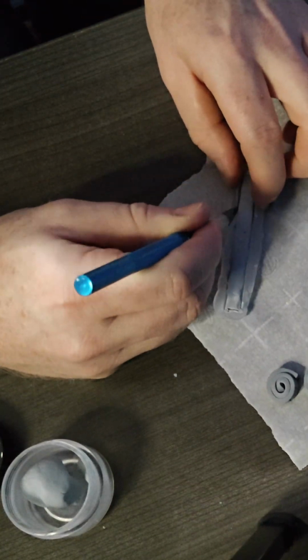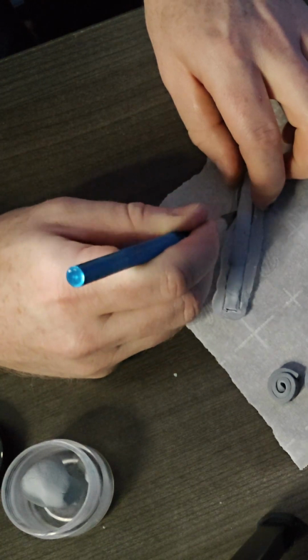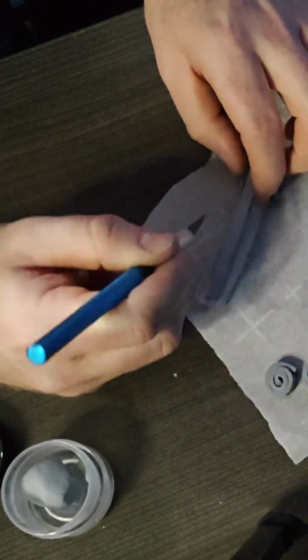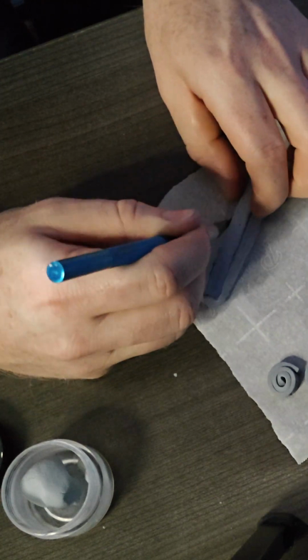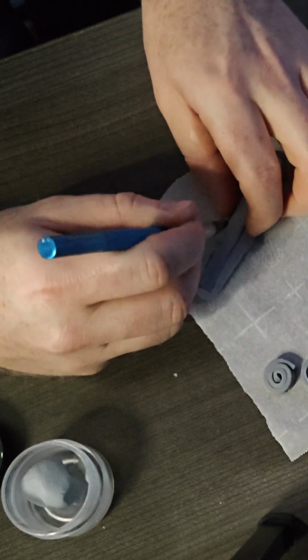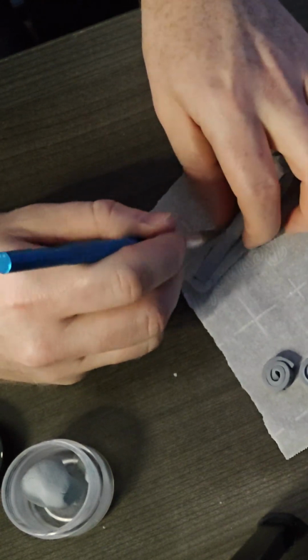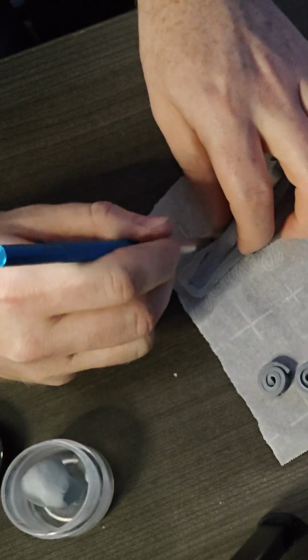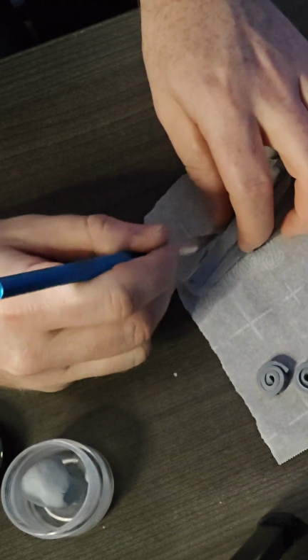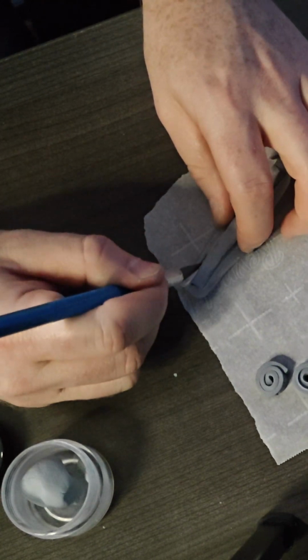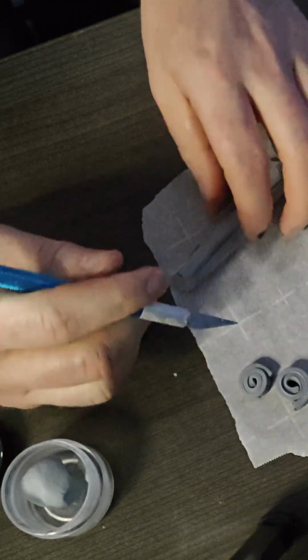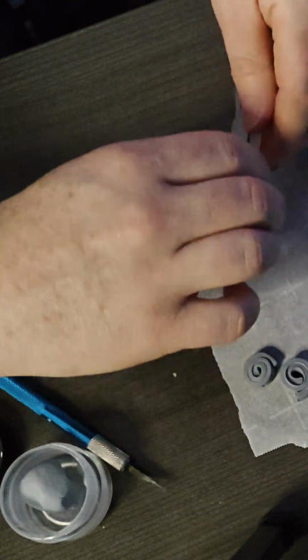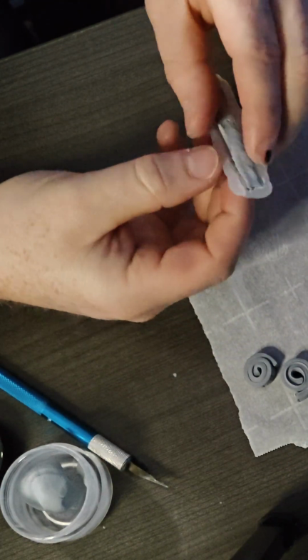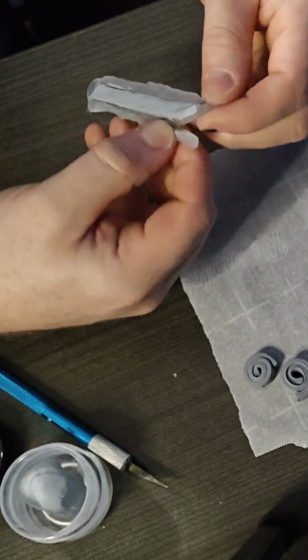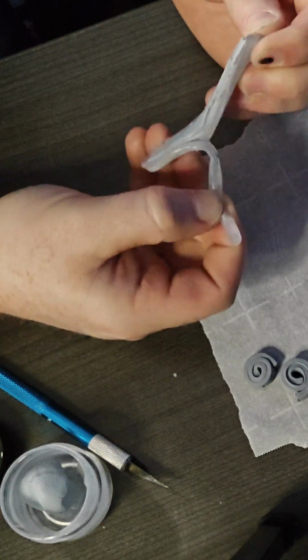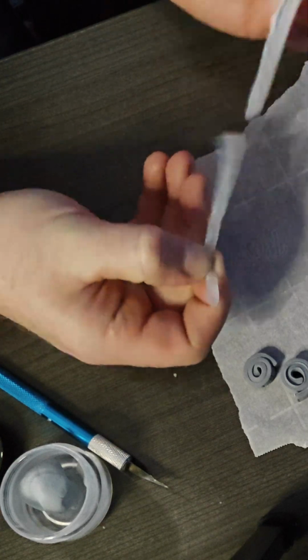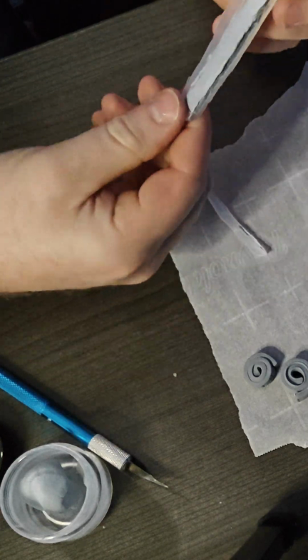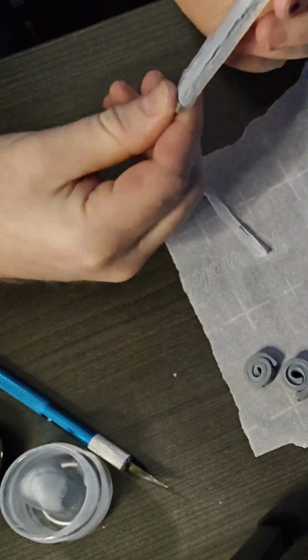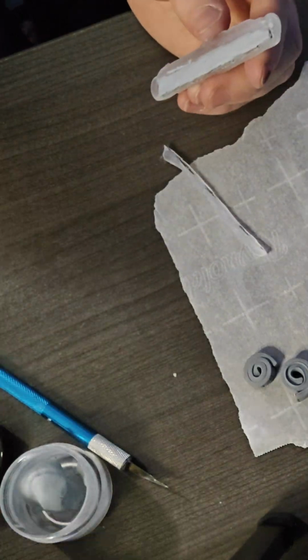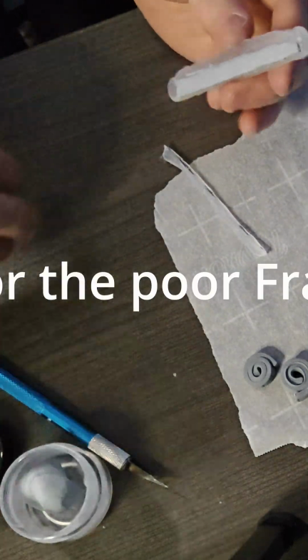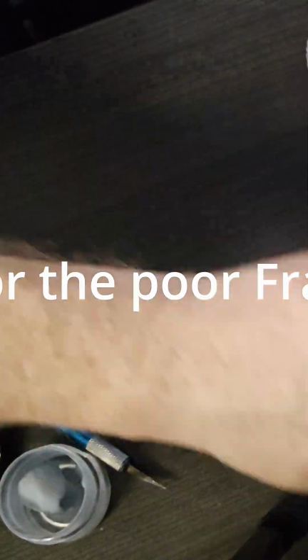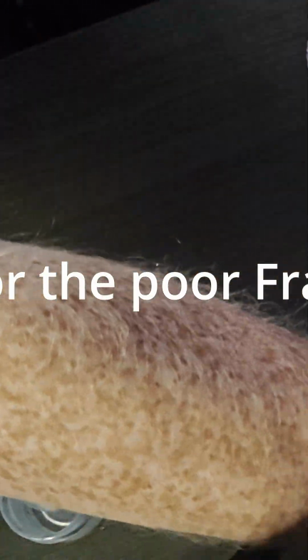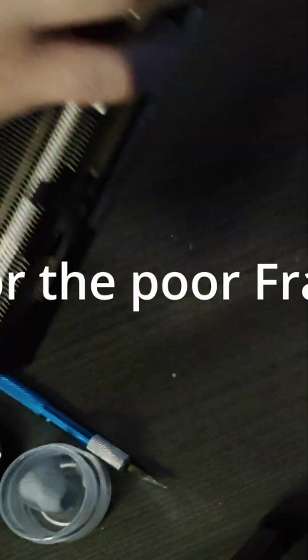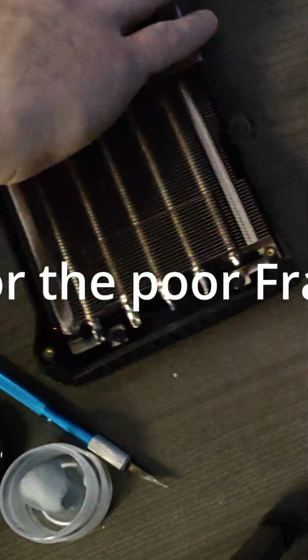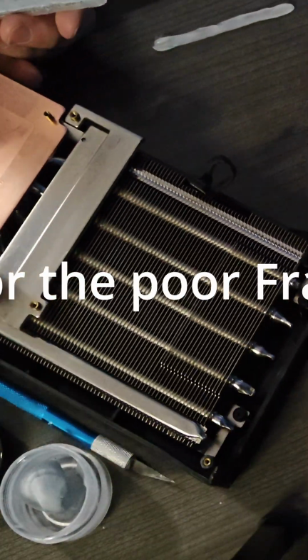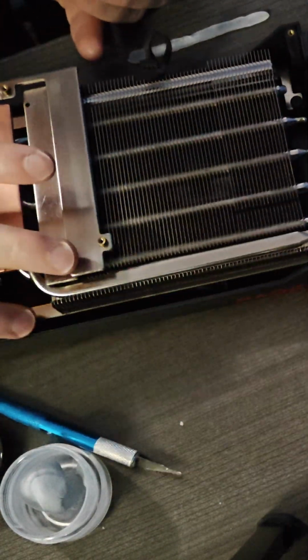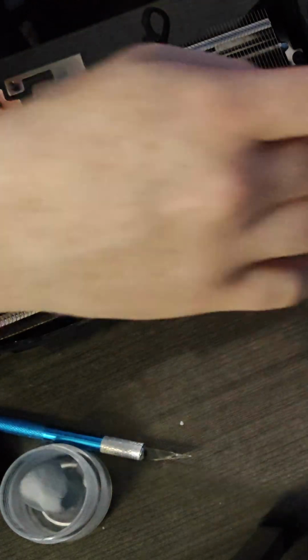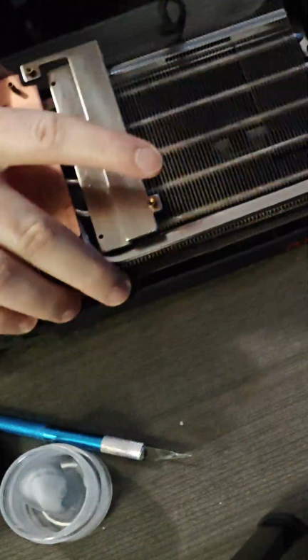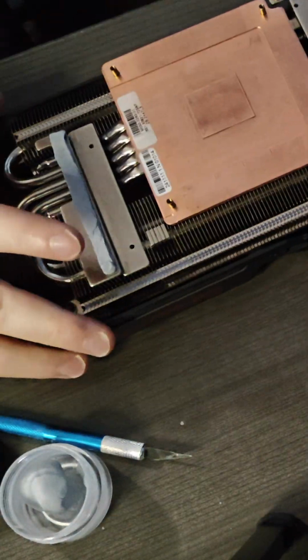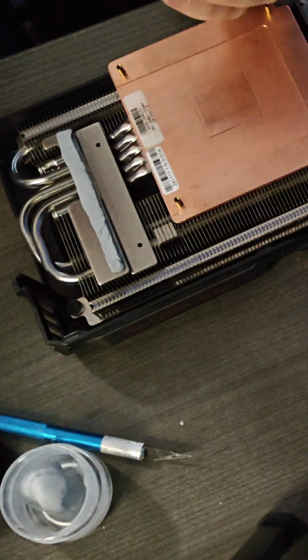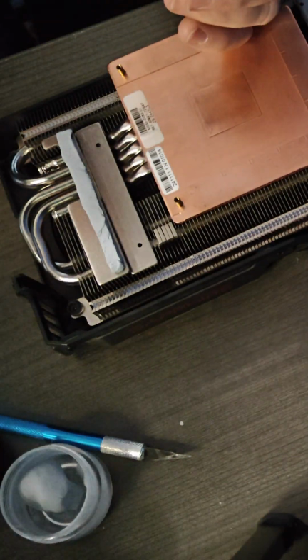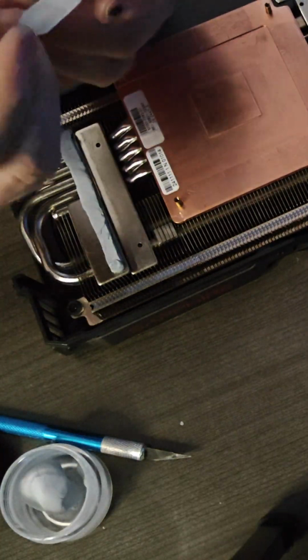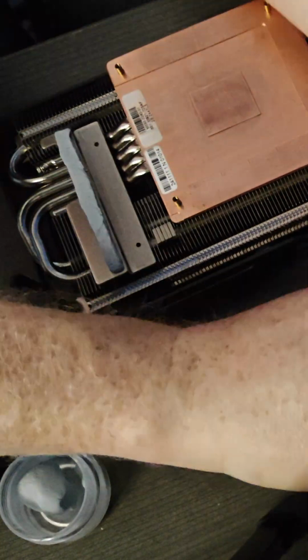Keep in mind, it's going to squish out and reshape anyways once you get the cooler back on there. For the other pads, I ran a blade gently along the sides of the template to free the putty, cut away one of the sides, and slipped a blade underneath it to get it out of the template, and then lay it down just like any other thermal pad.